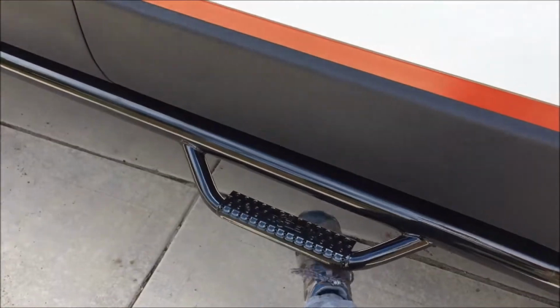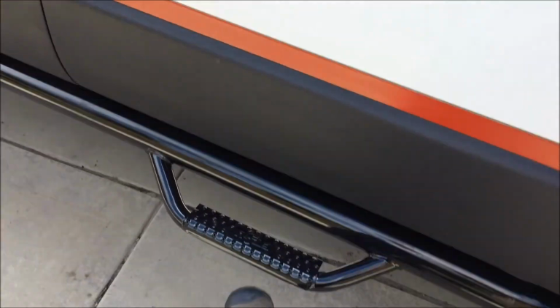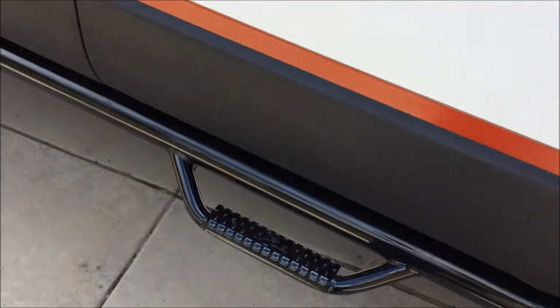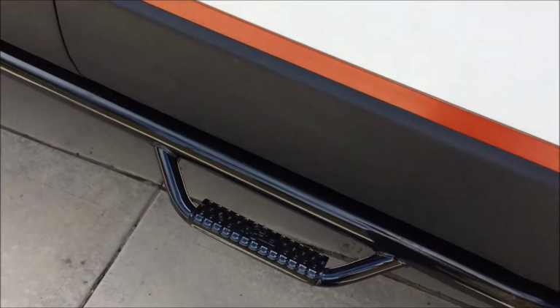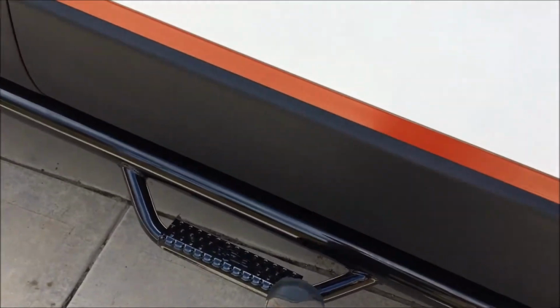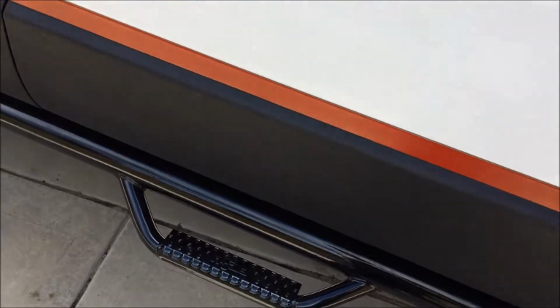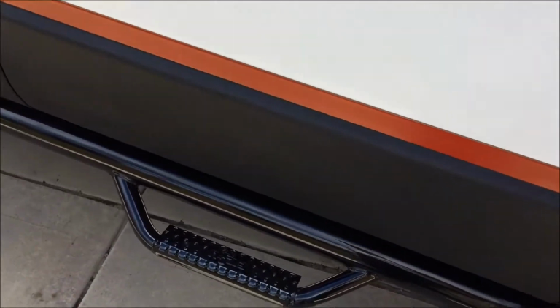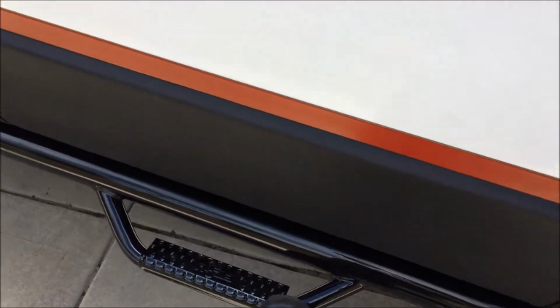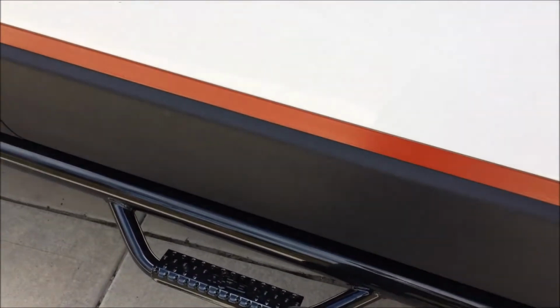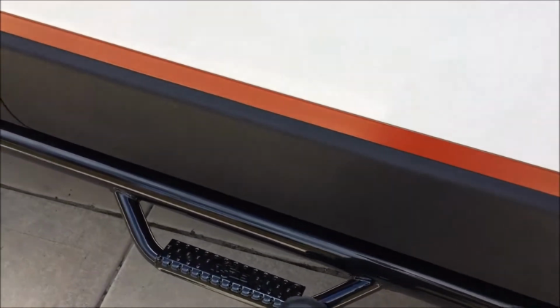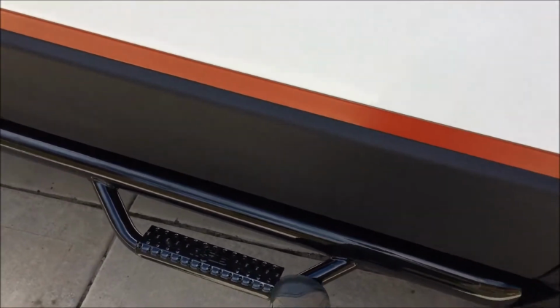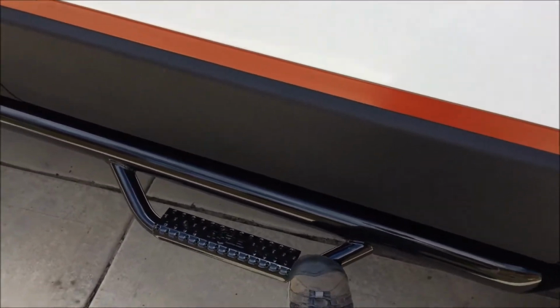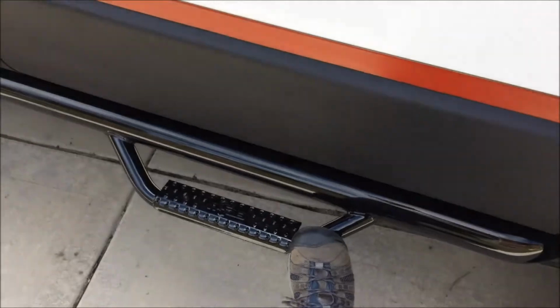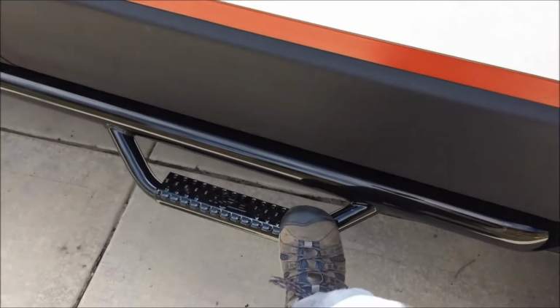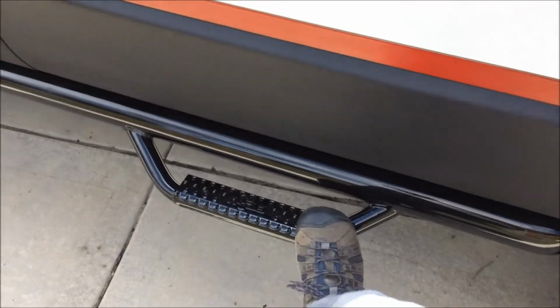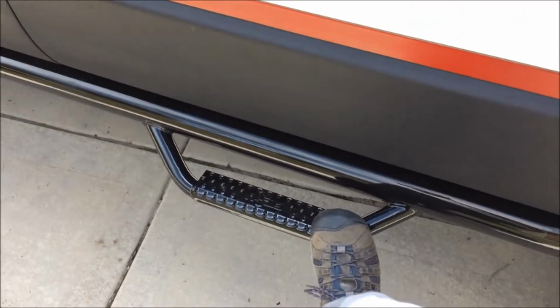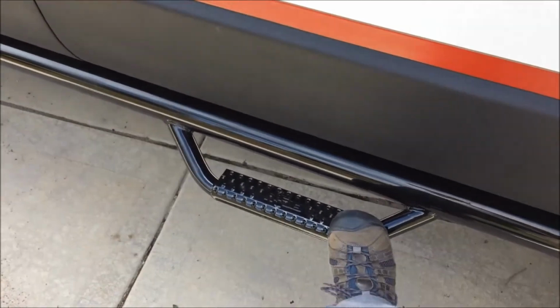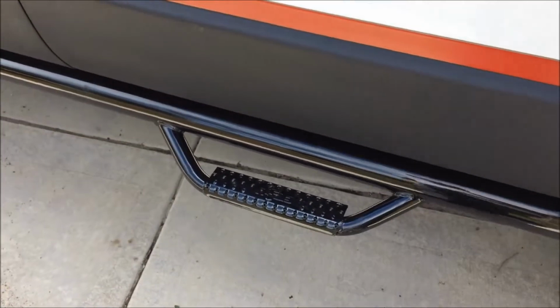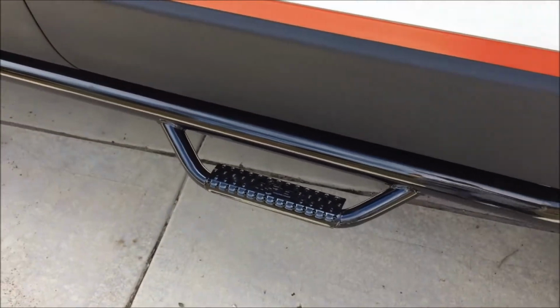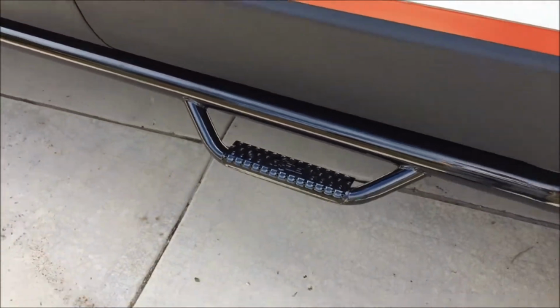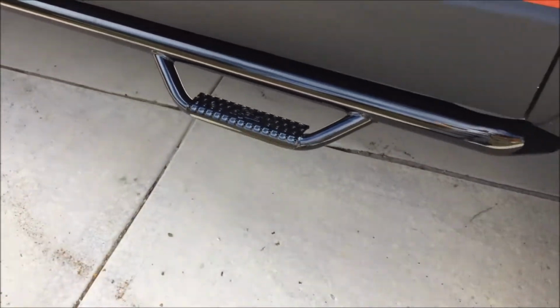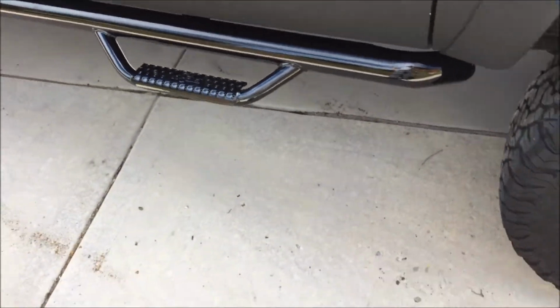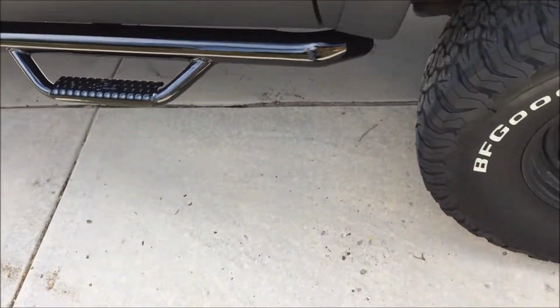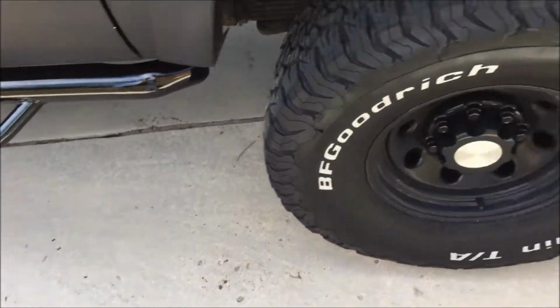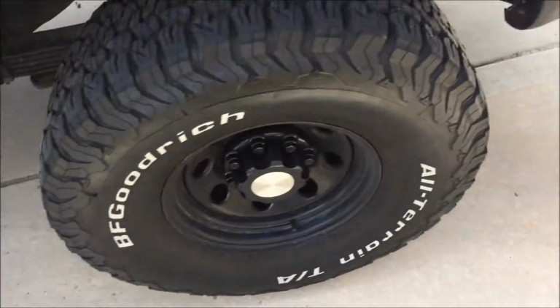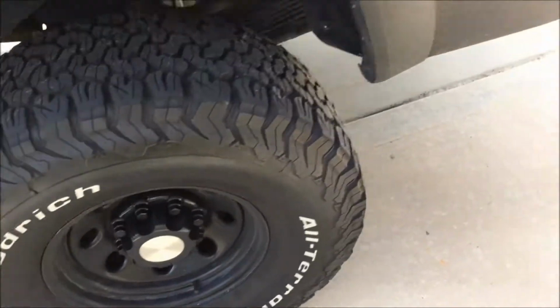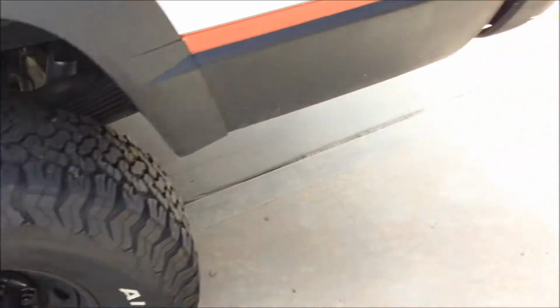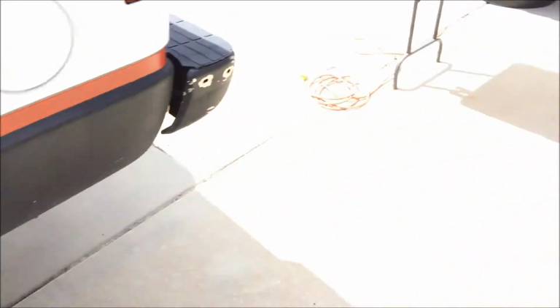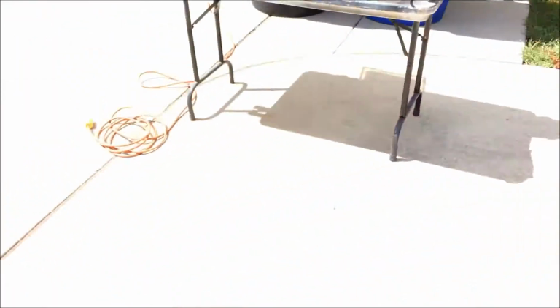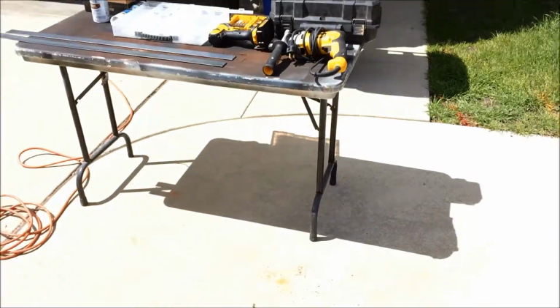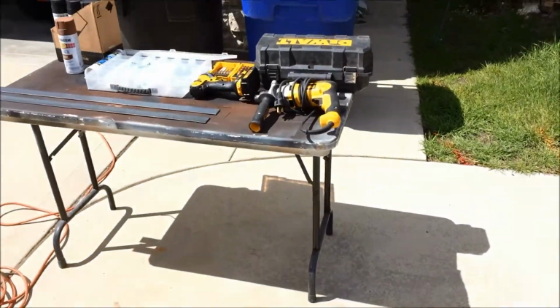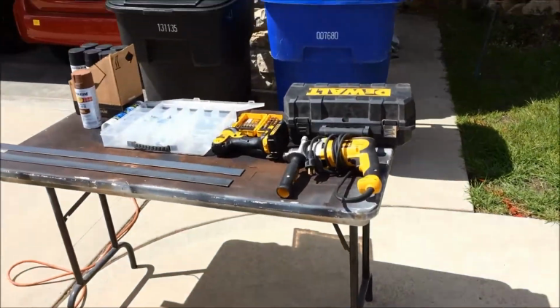They move around way too much. You can hear that squeakiness. Let's get to it.